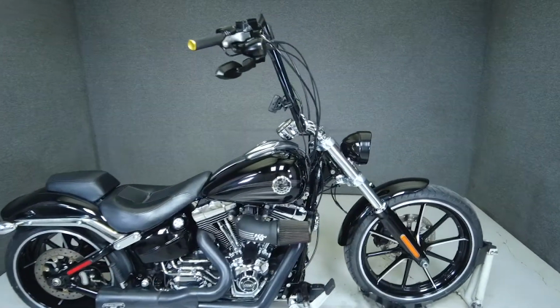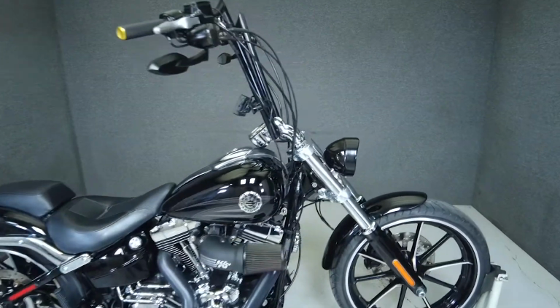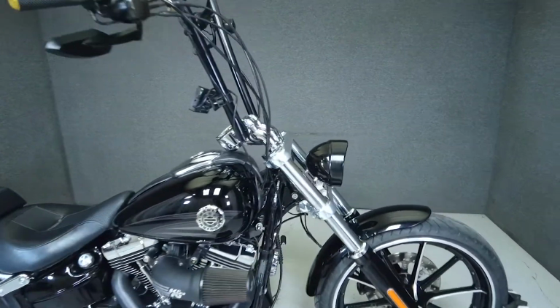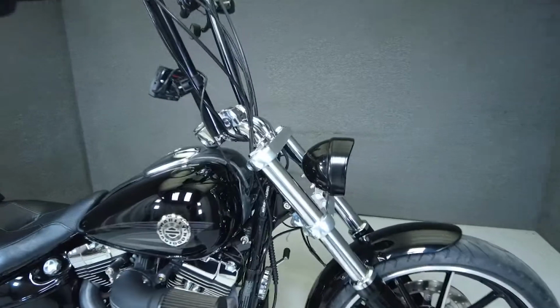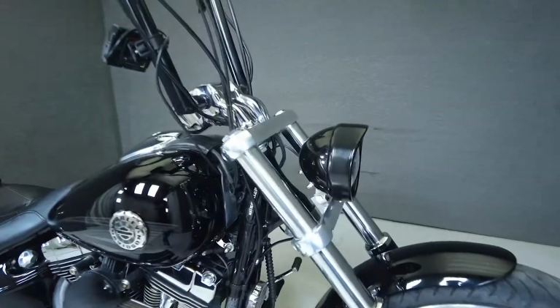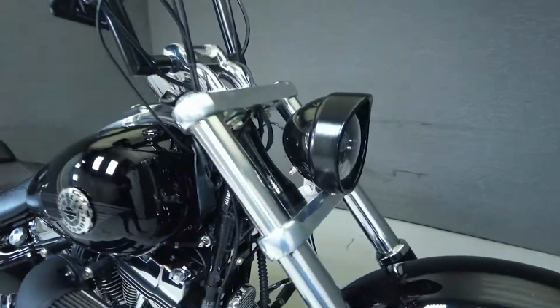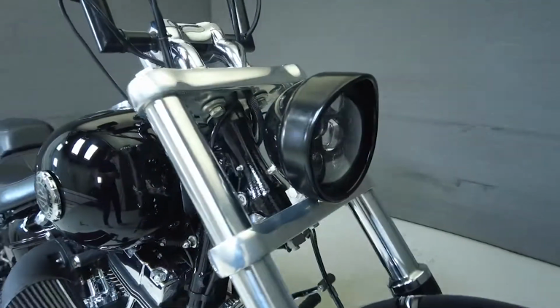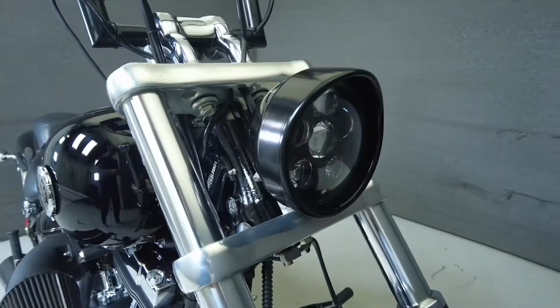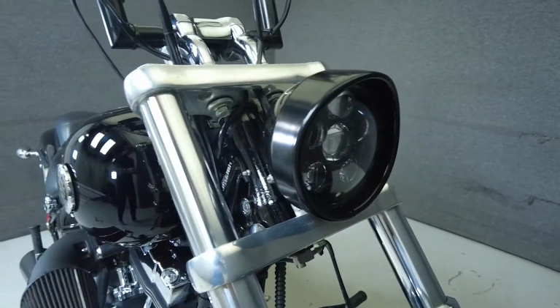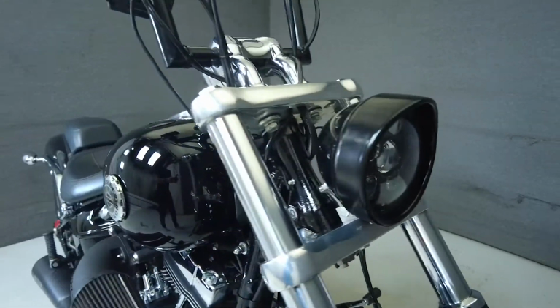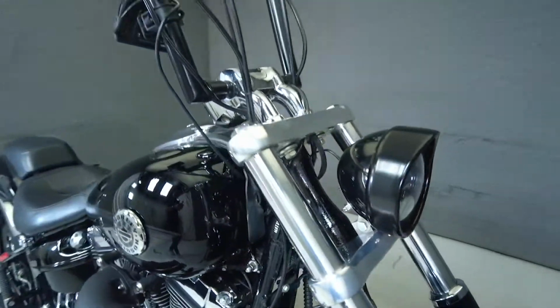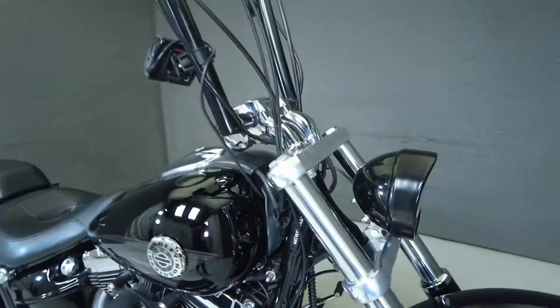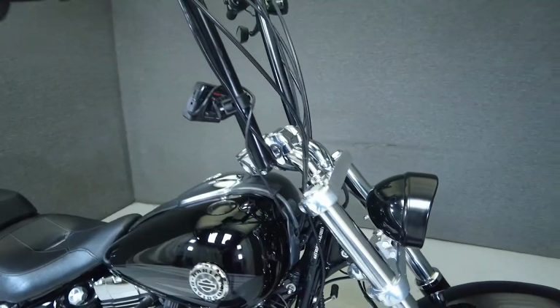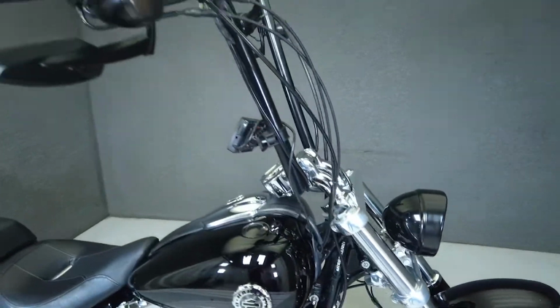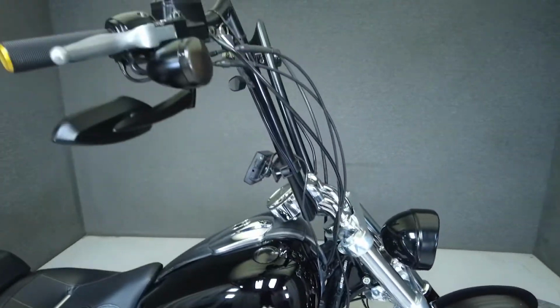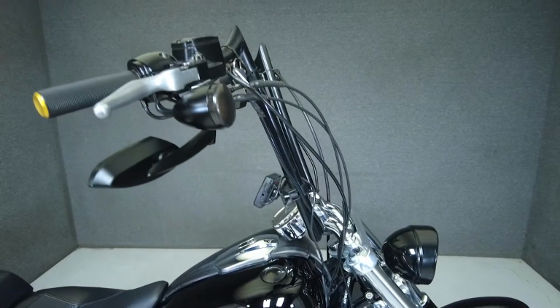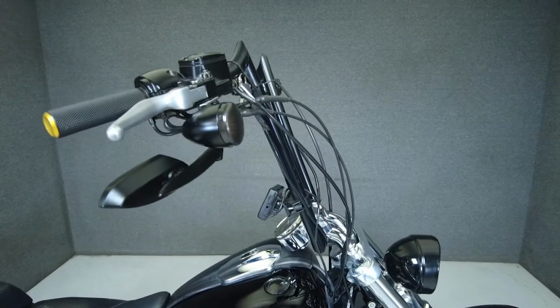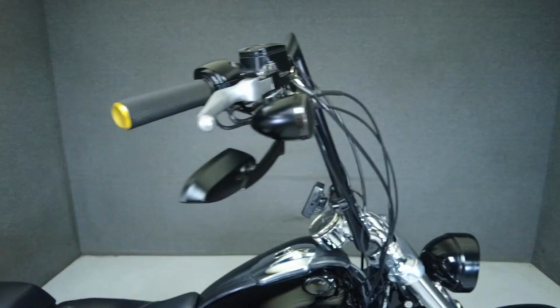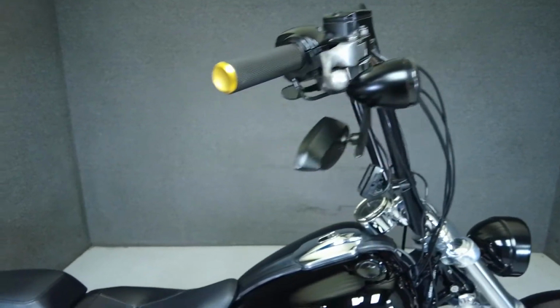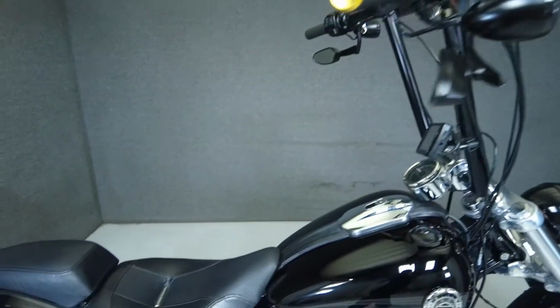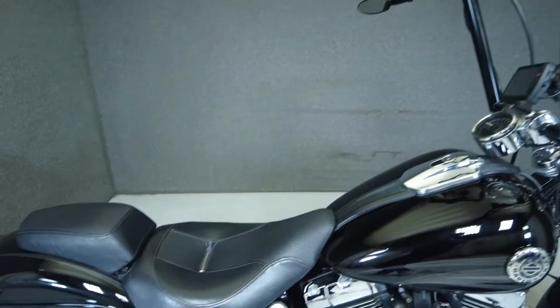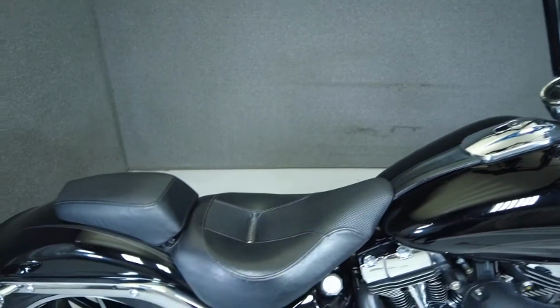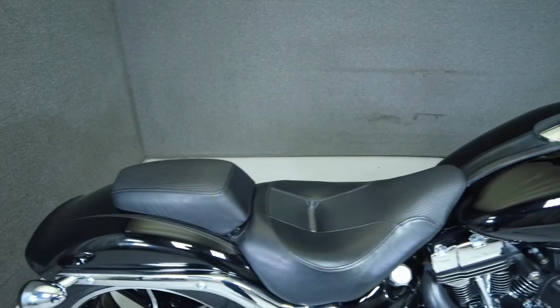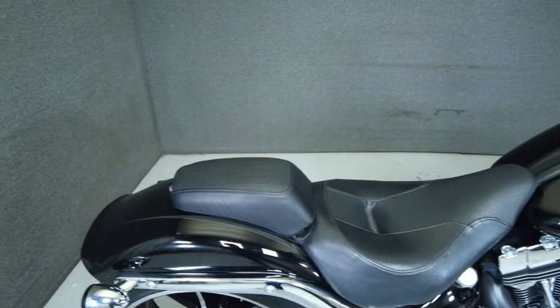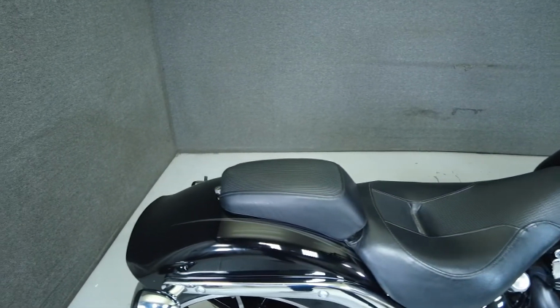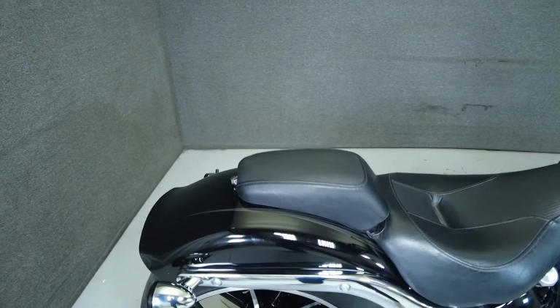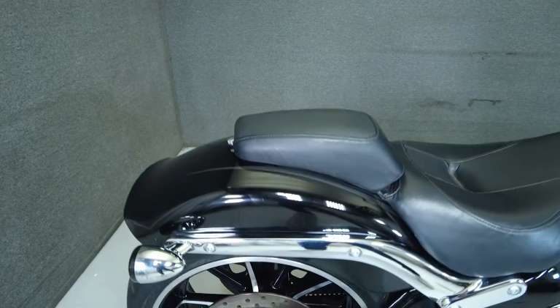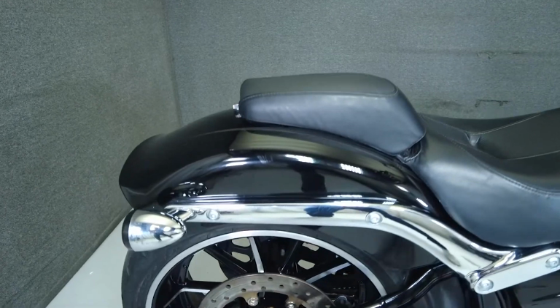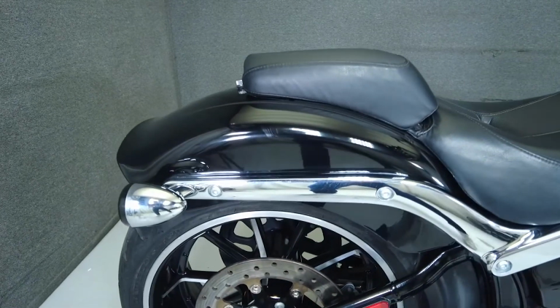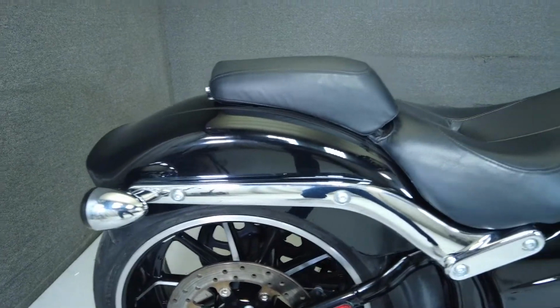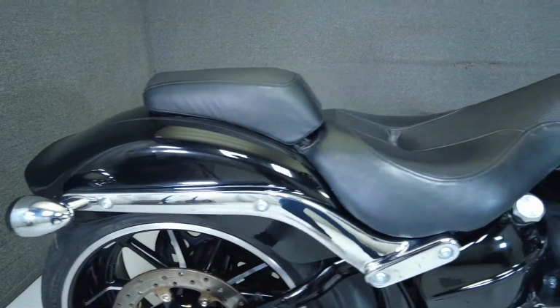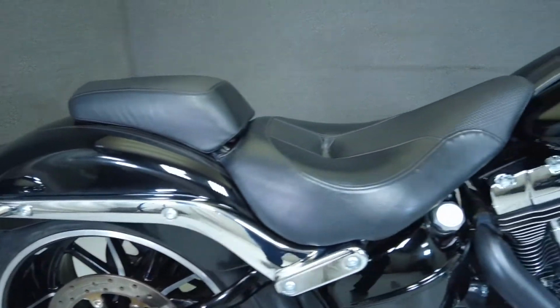This 2014 Harley-Davidson Breakout with 10,383 miles passed its New Hampshire State Inspection and runs well. It's been upgraded with an EFI module, a tunable Dynajet cycle vision module, handlebars, aftermarket grips and mirrors, an Arlen Ness intake, and smoked front and rear turn signals.